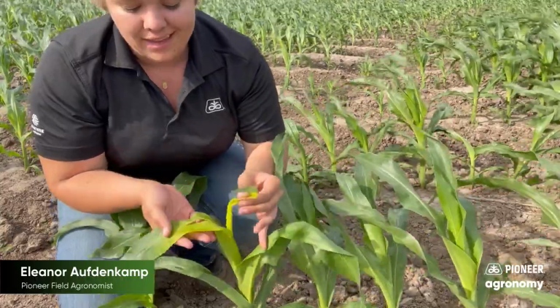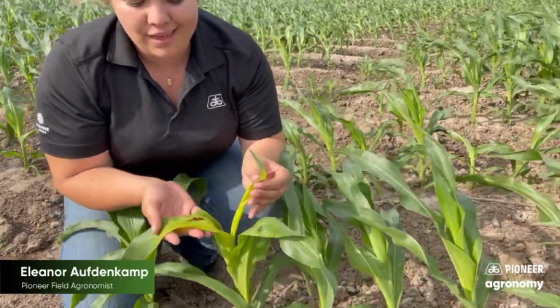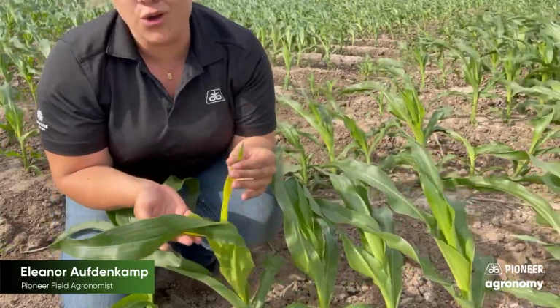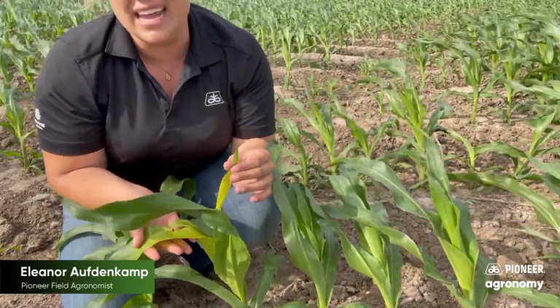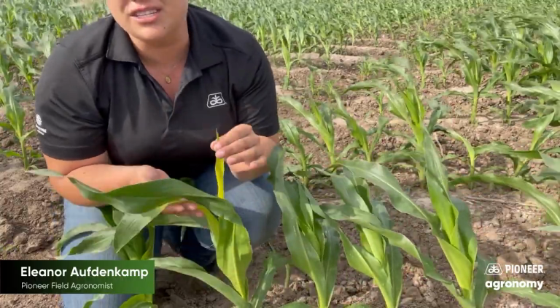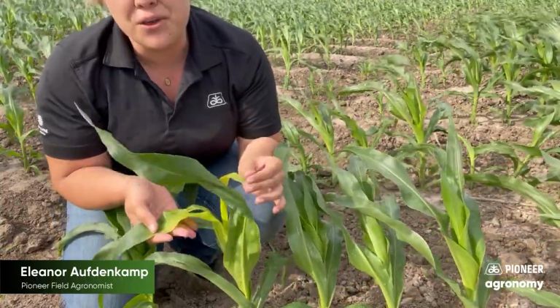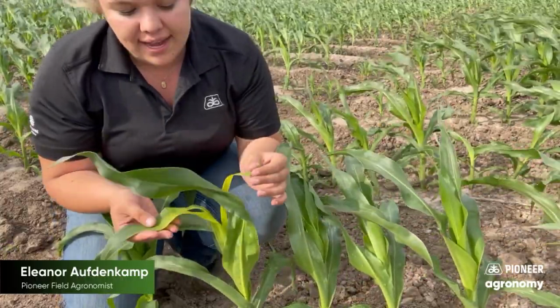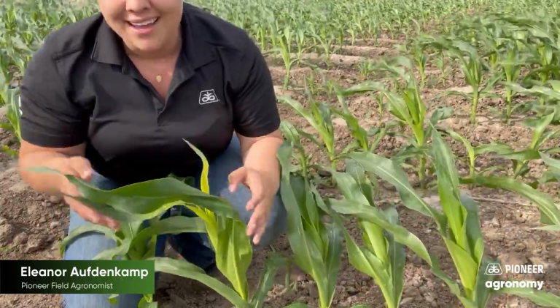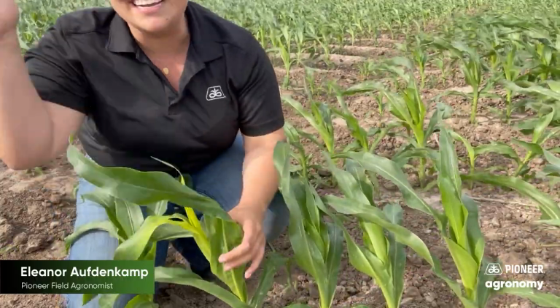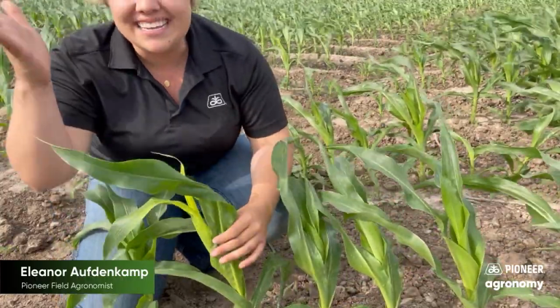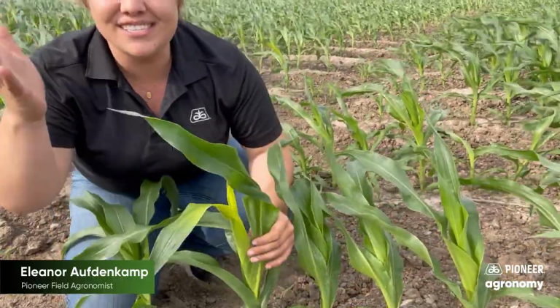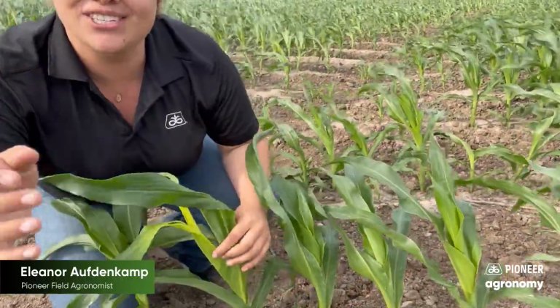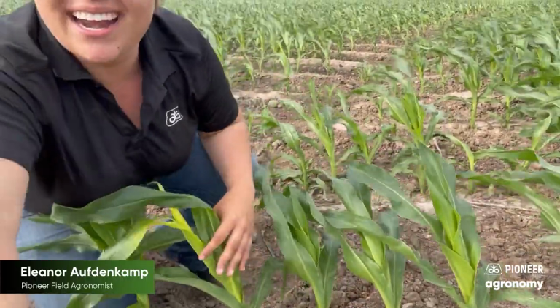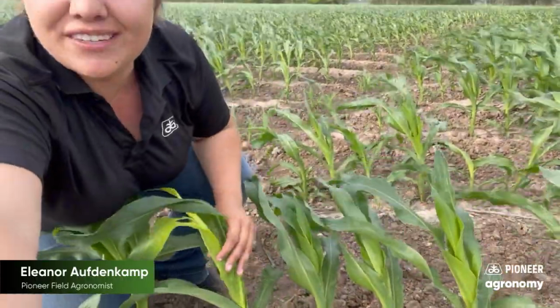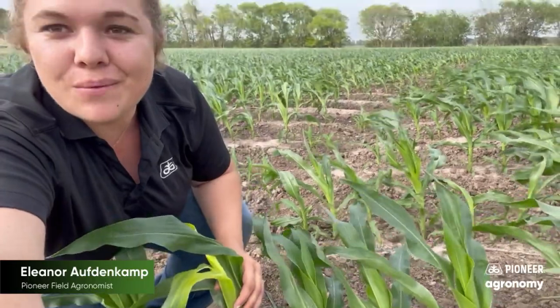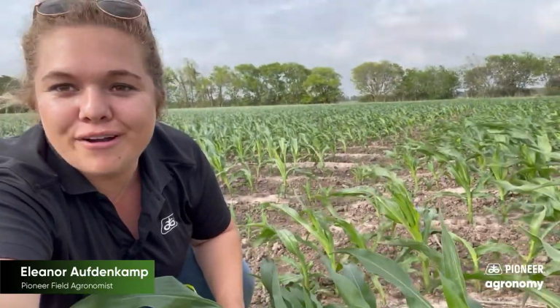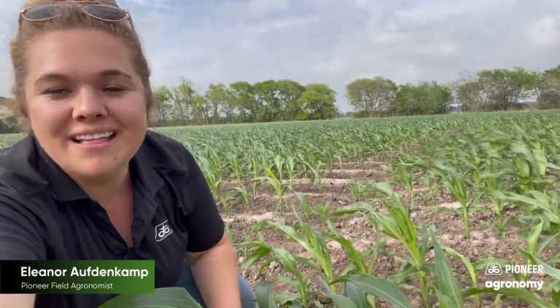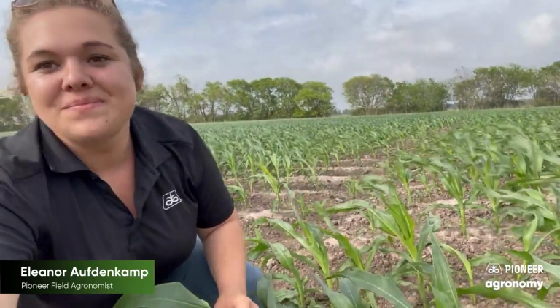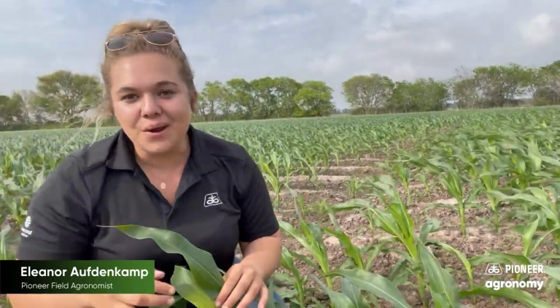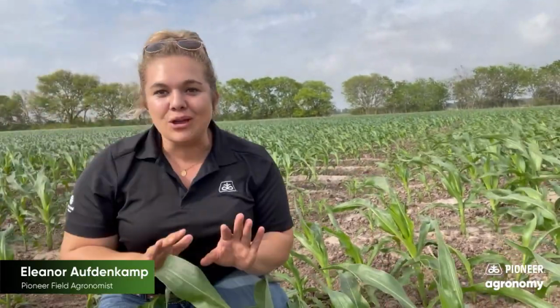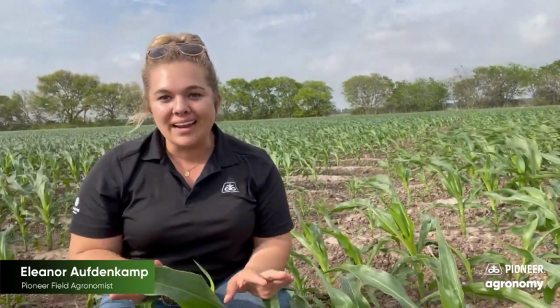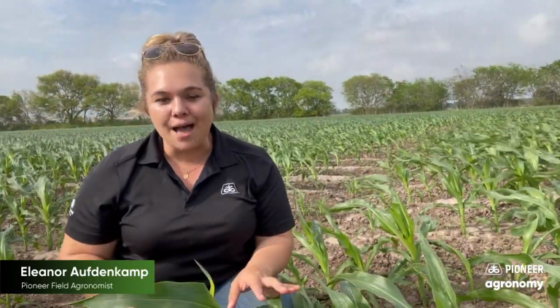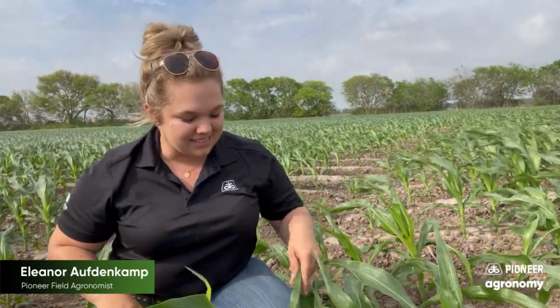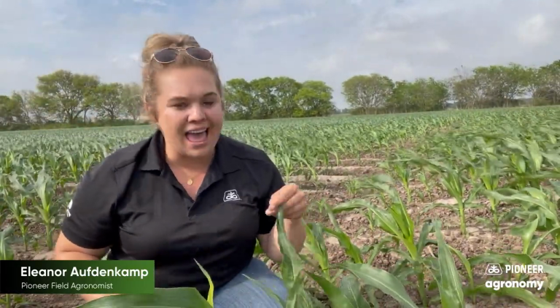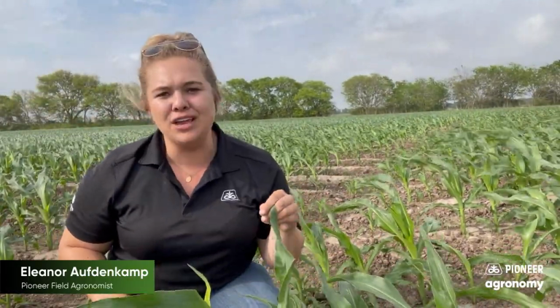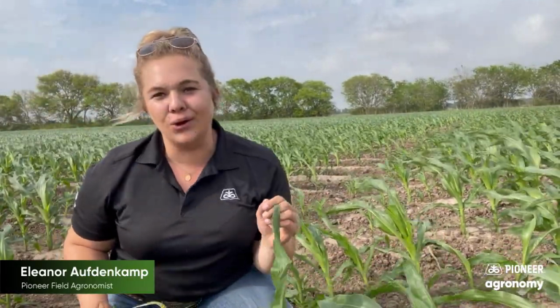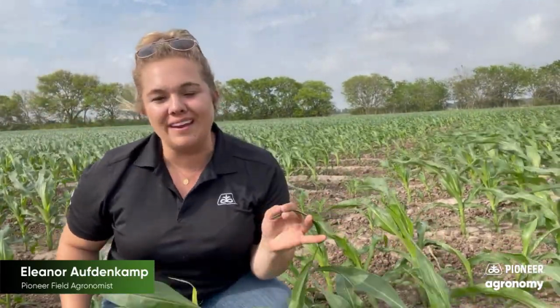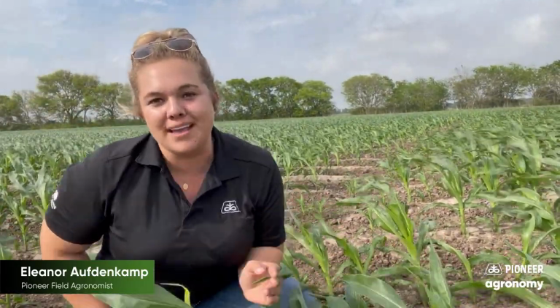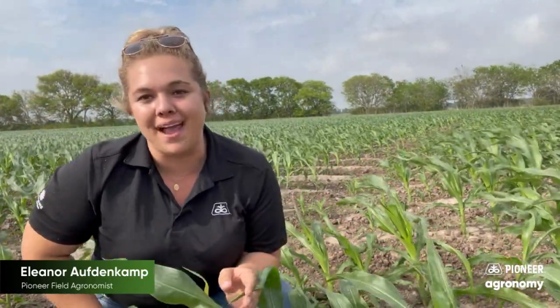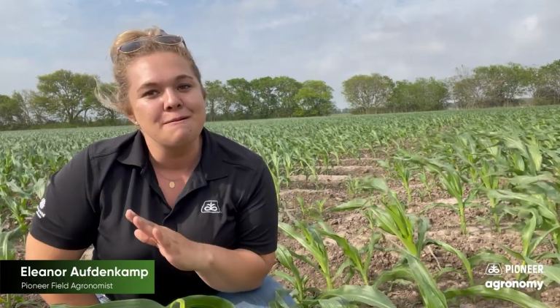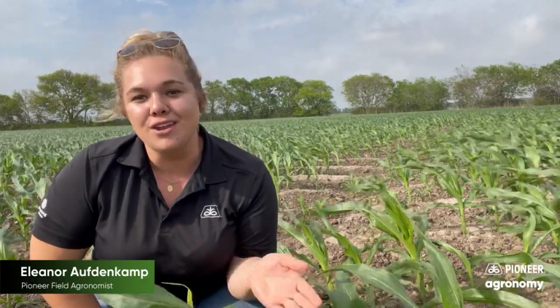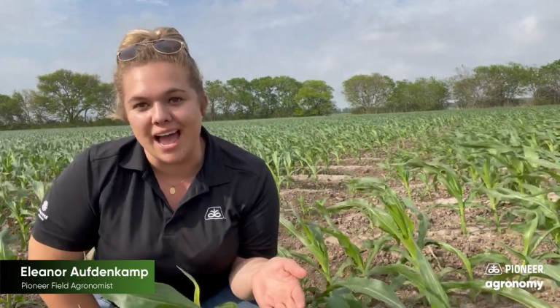Give these new leaves just a few days to collect this good sunshine and start to fill with chlorophyll, and it will be greening up to this healthy dark green that we expect in no time.